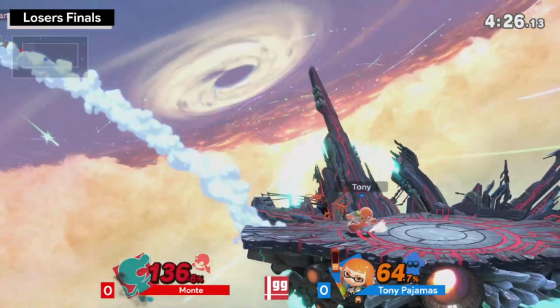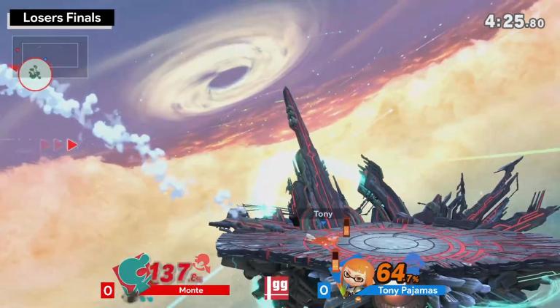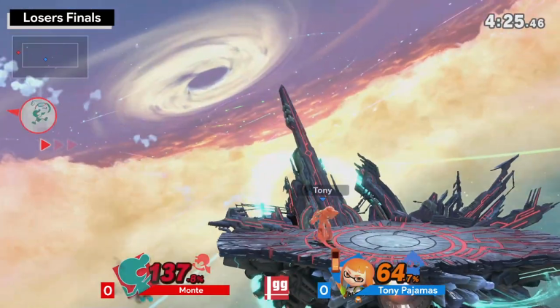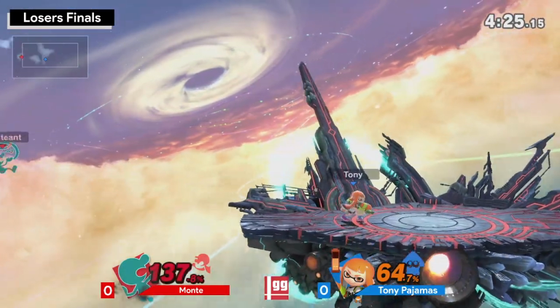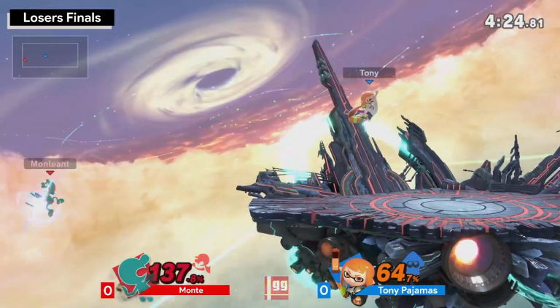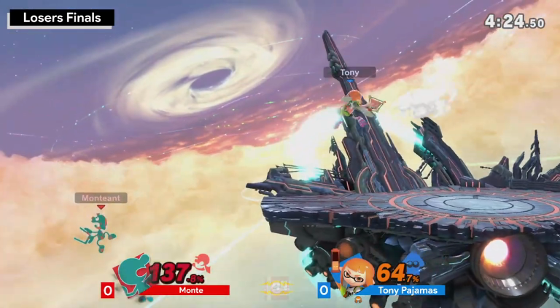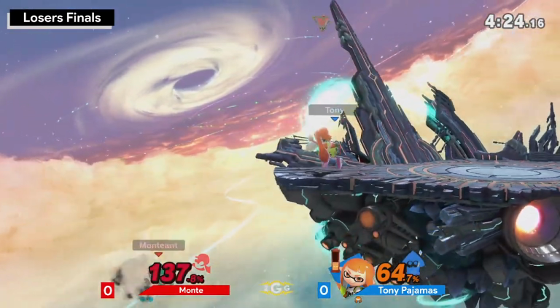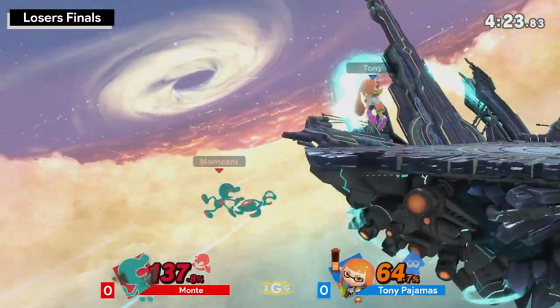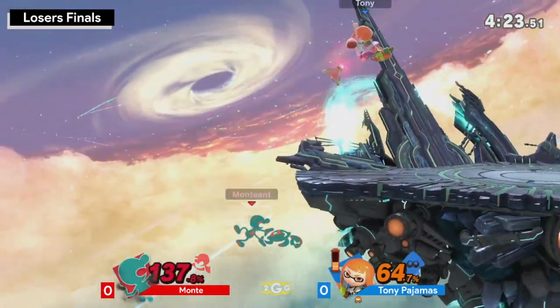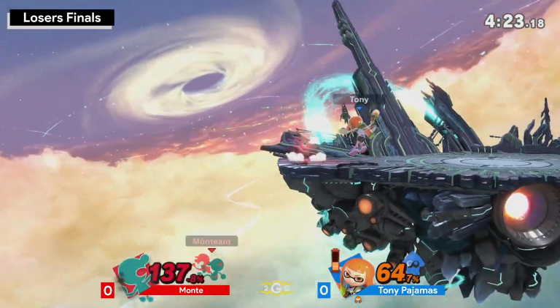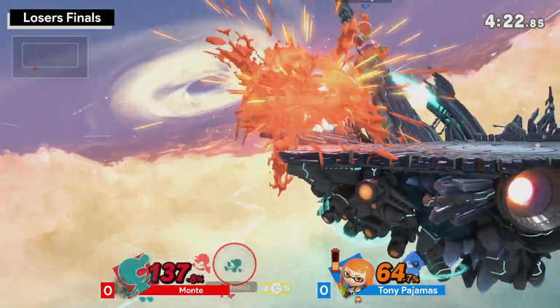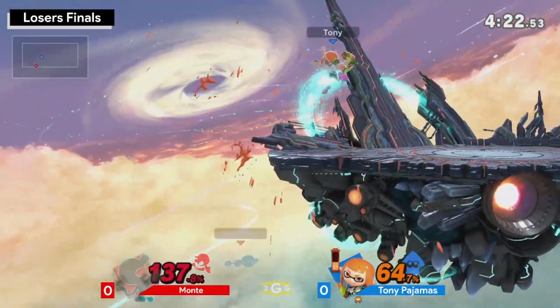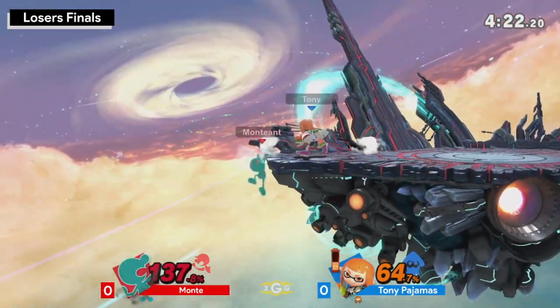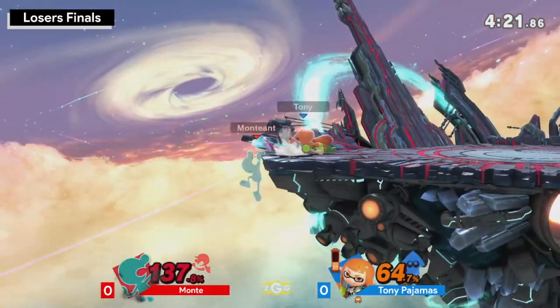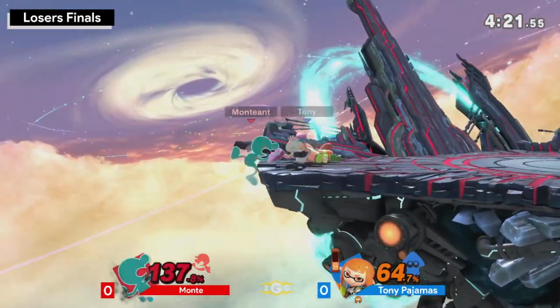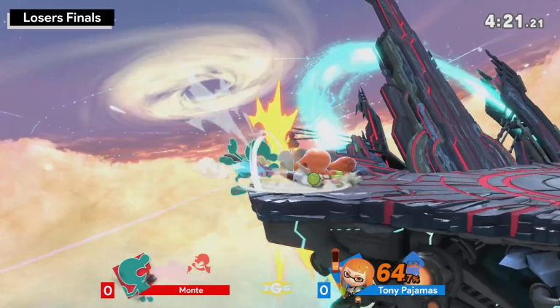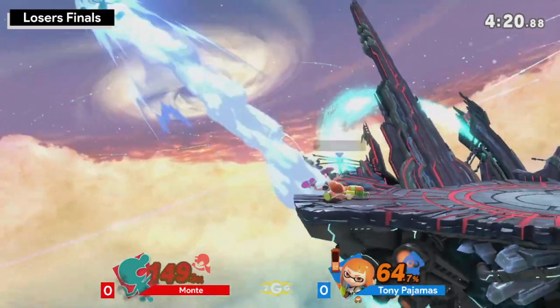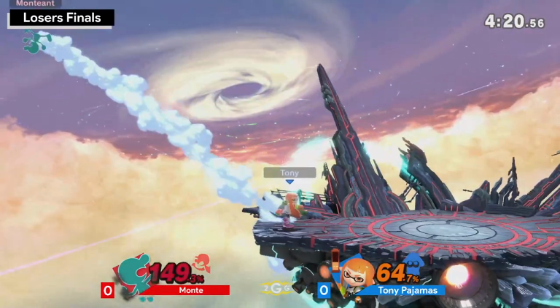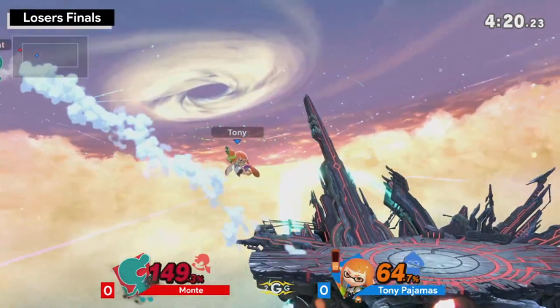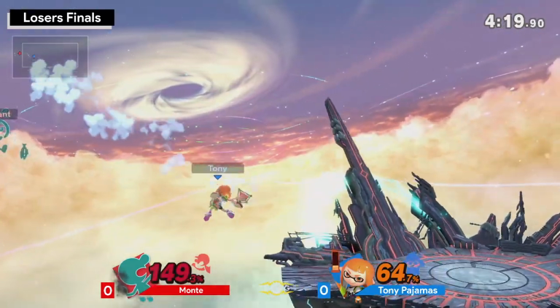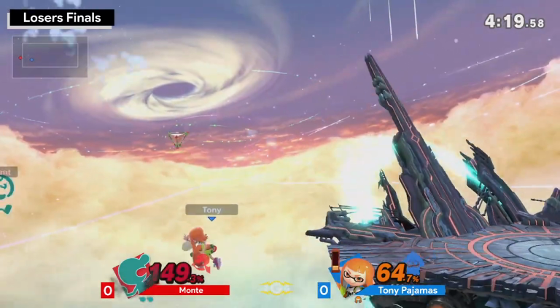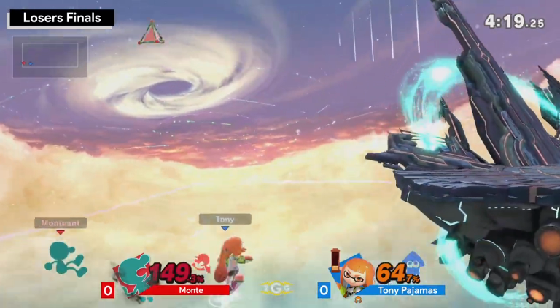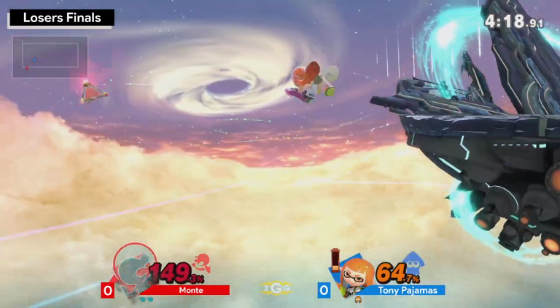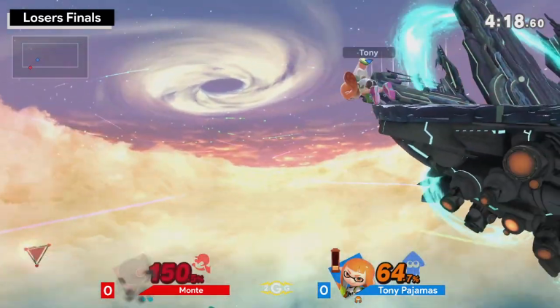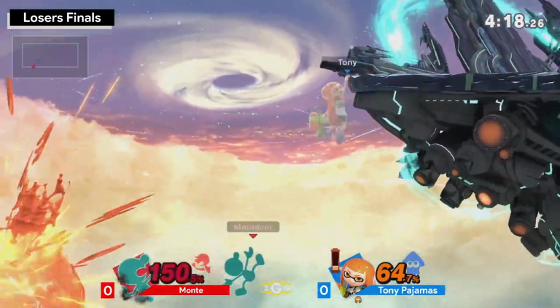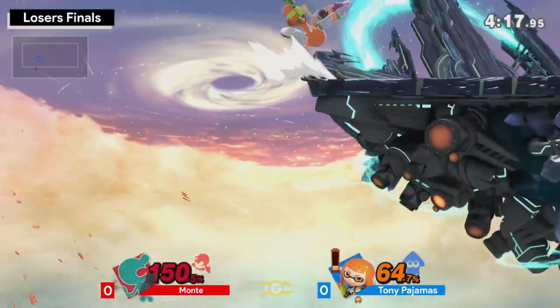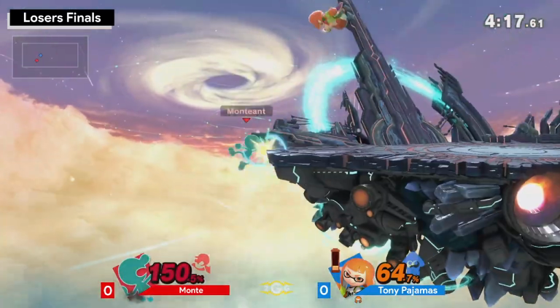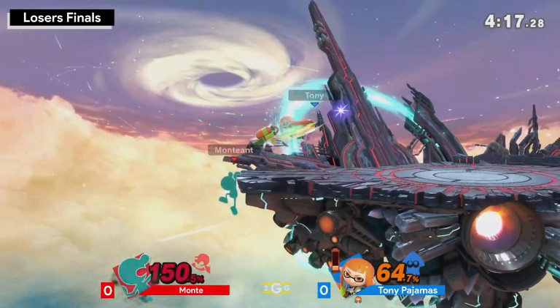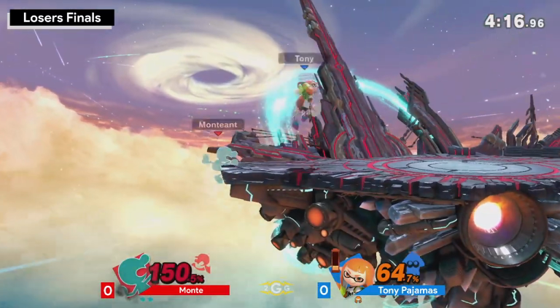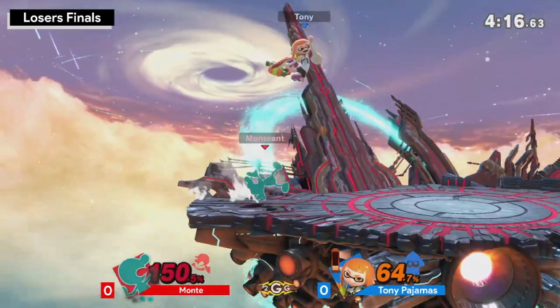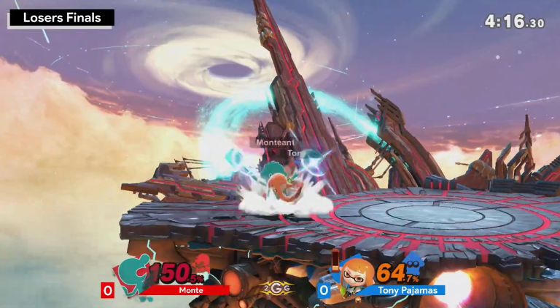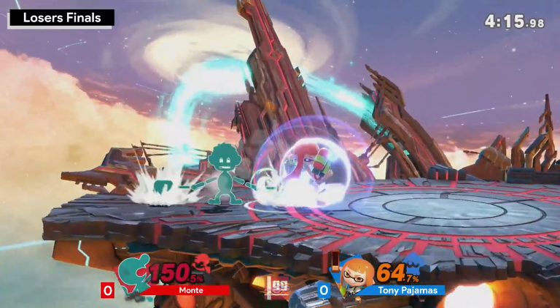Good use of Splat Bomb there, covering the lower recovery. Setting it up too — never forget the Splat Bomb has one bounce, so you can effectively set it up at the ledge to see if you can catch normal getoffs too.